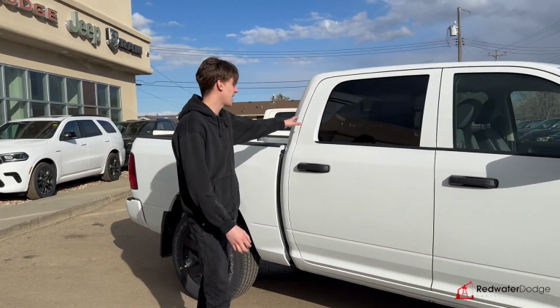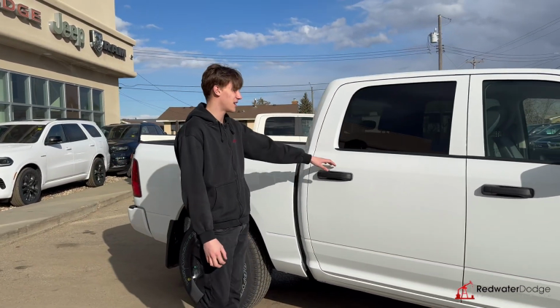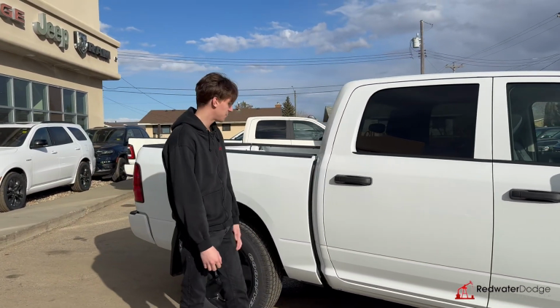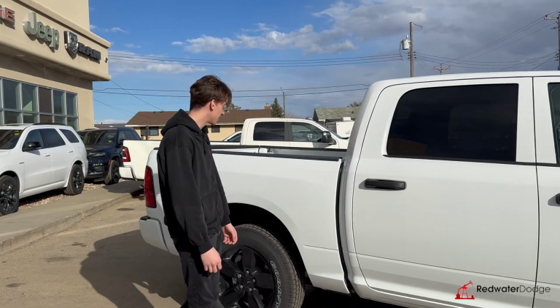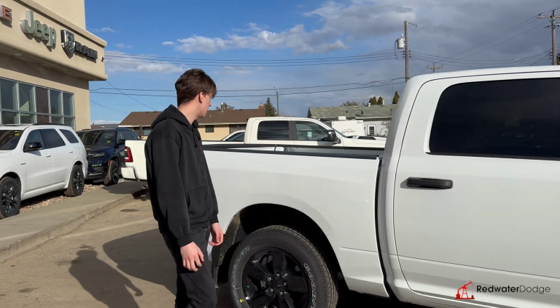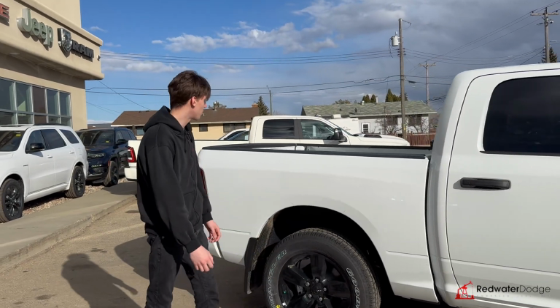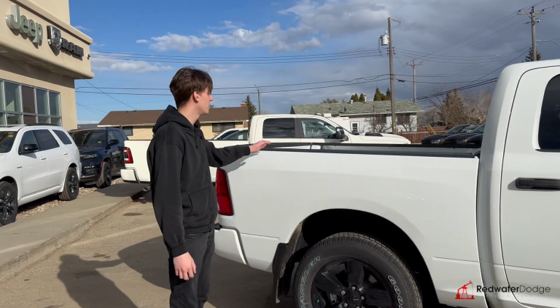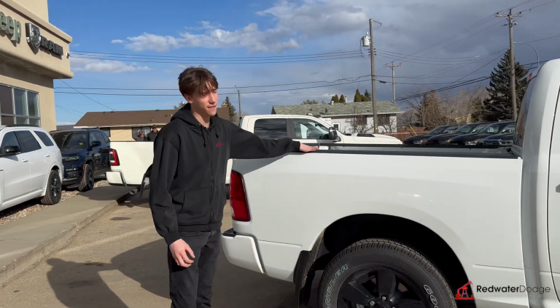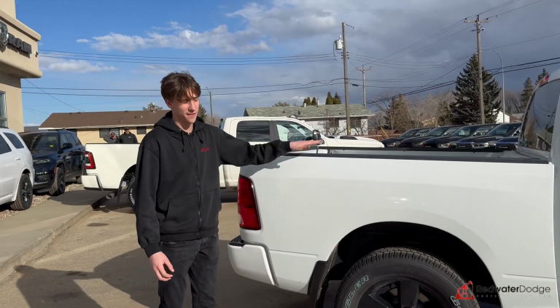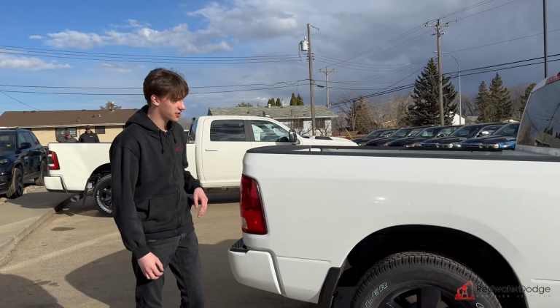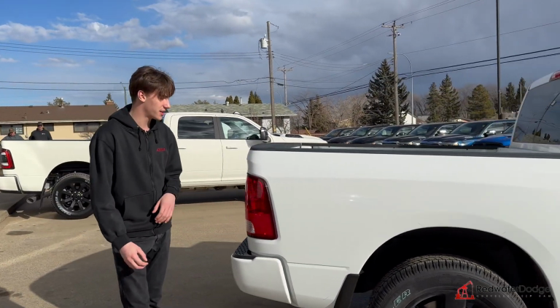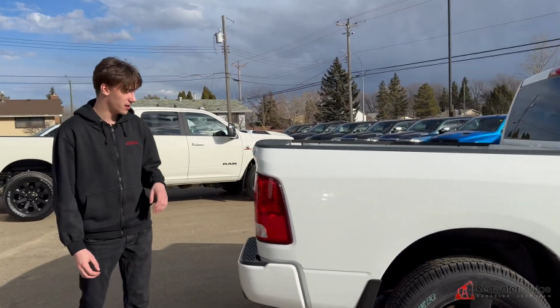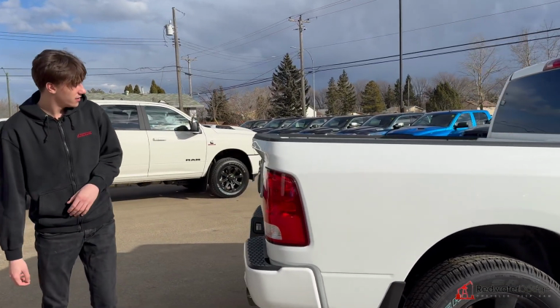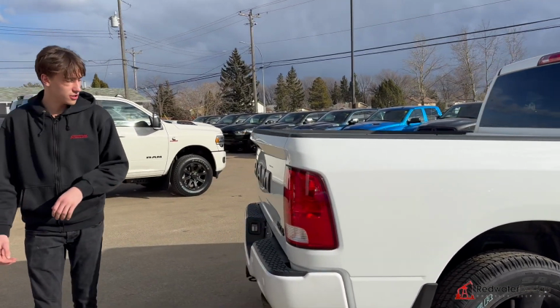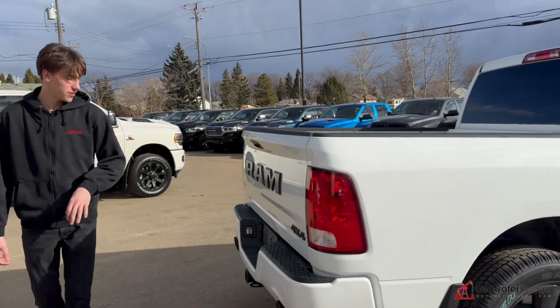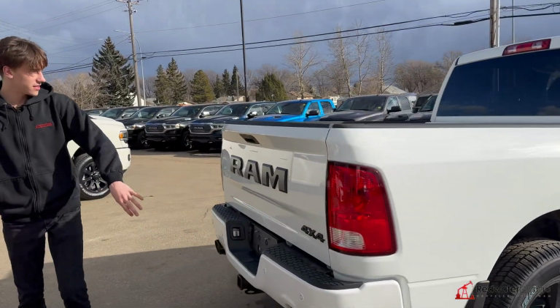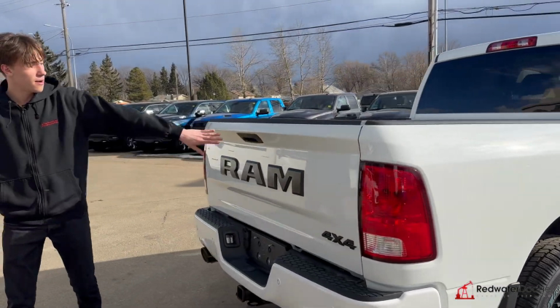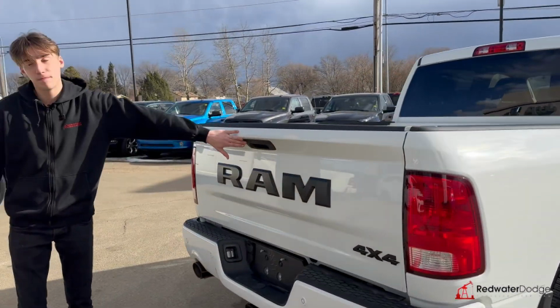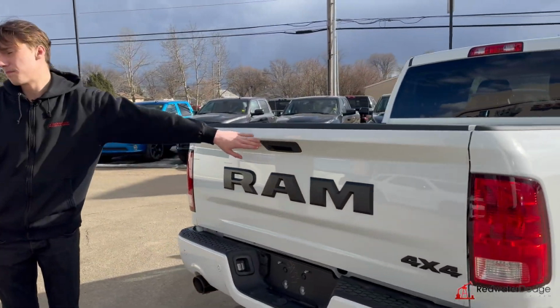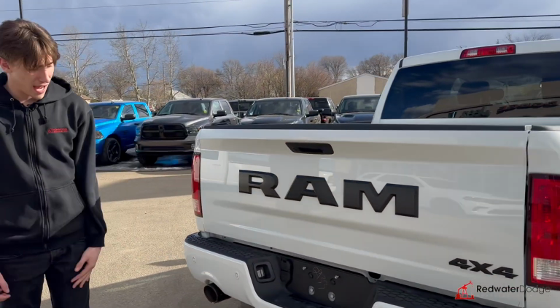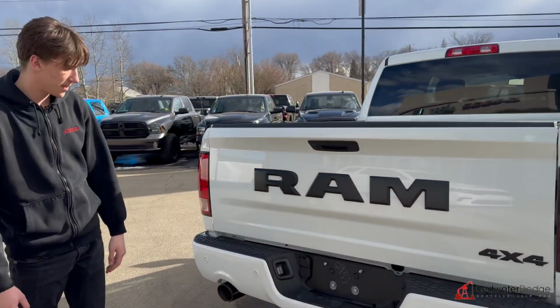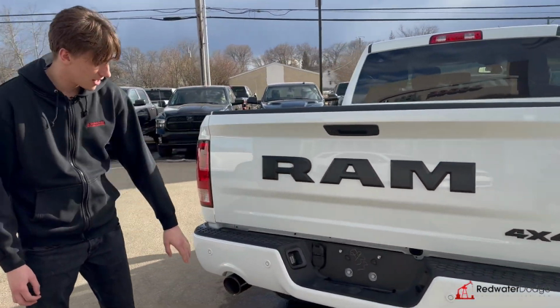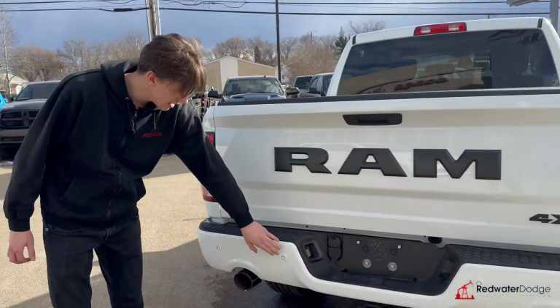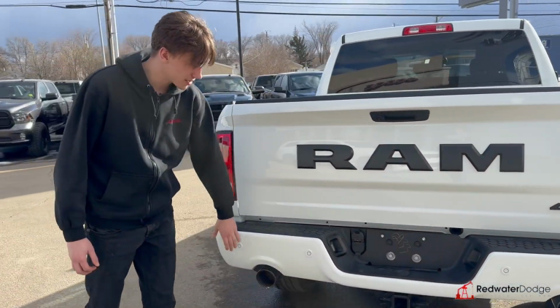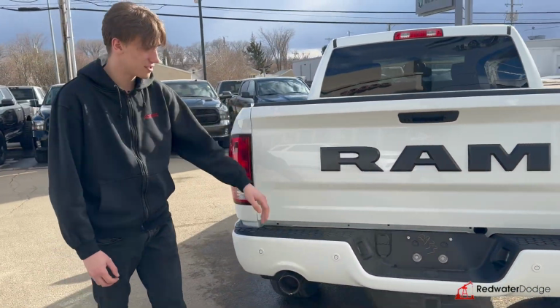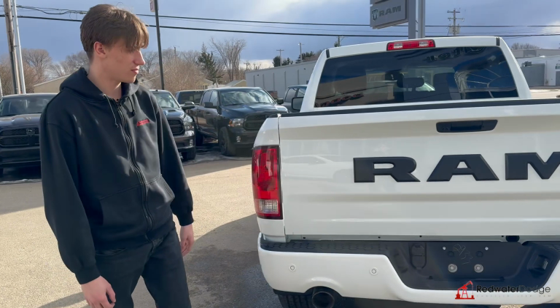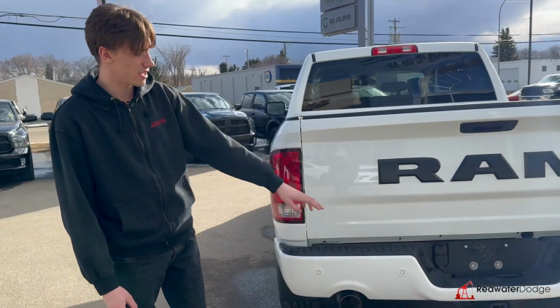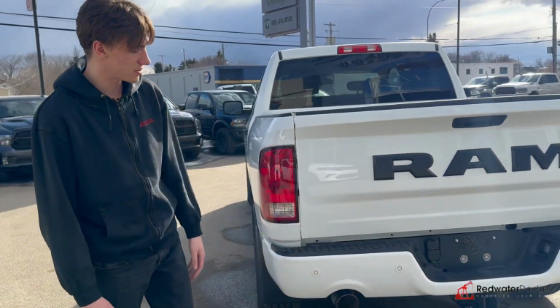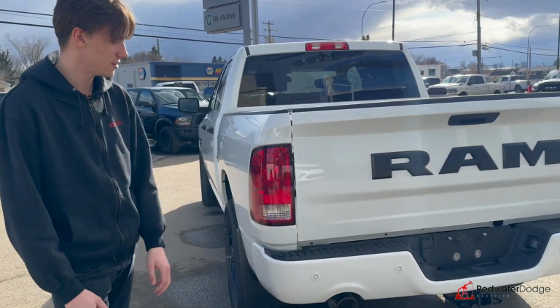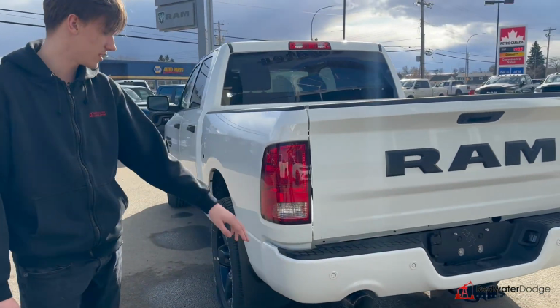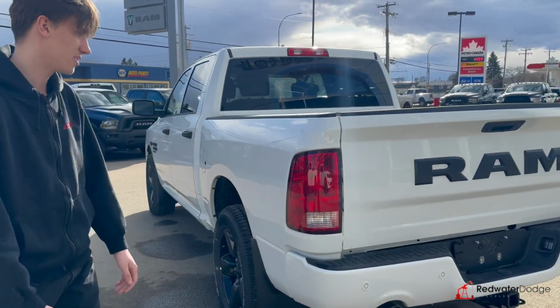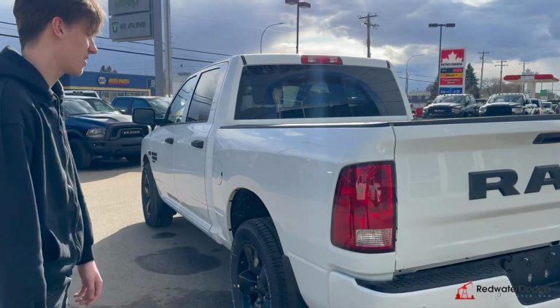It is a crew cab, so you've got lots of space, lots of storage. 5'7 box on this one. You got the backup camera and park sensors as well, and a hitch receiver too. Dual exhaust looks great.